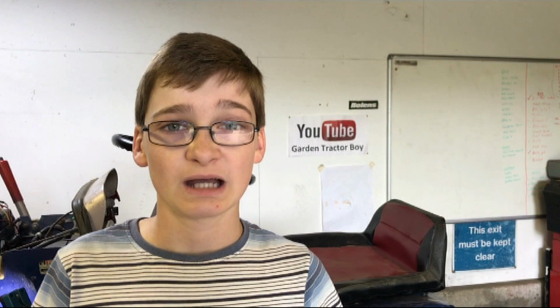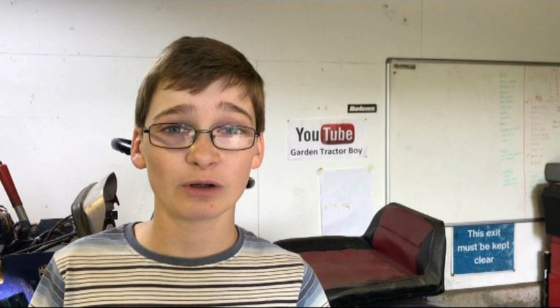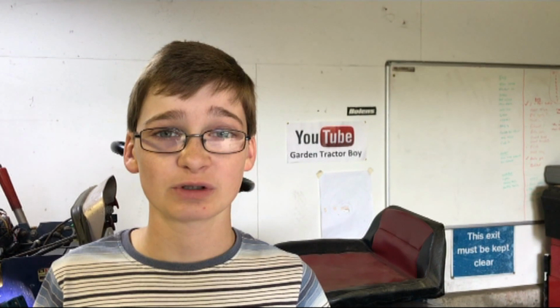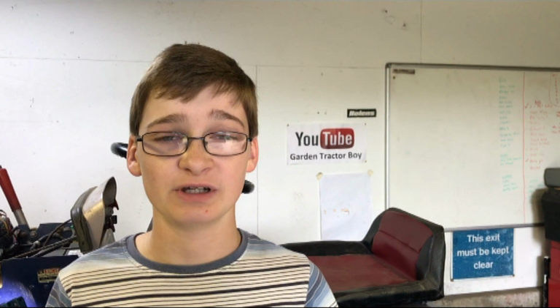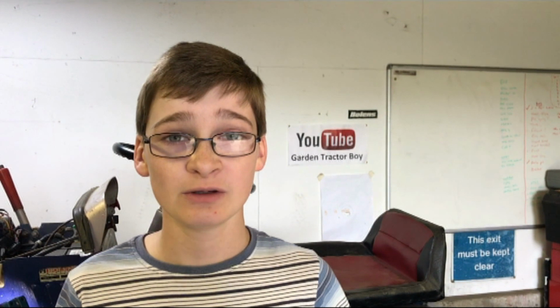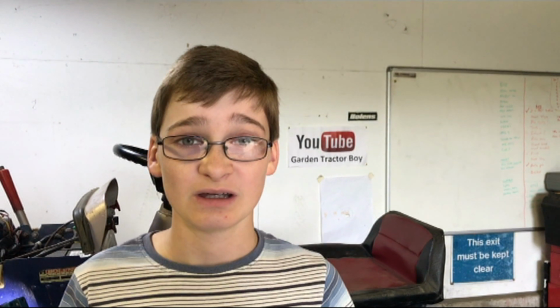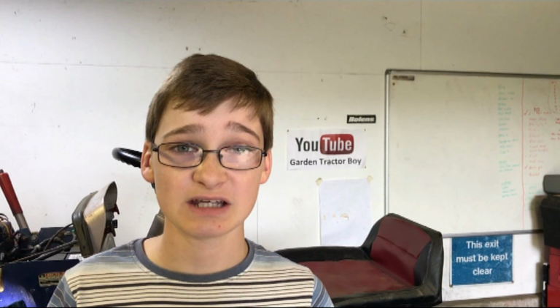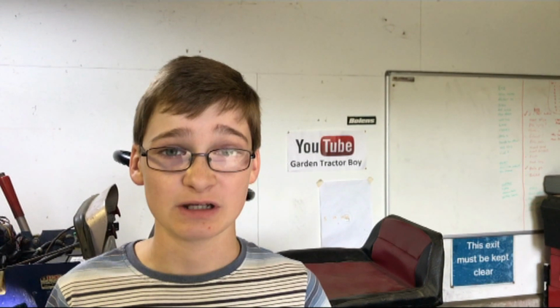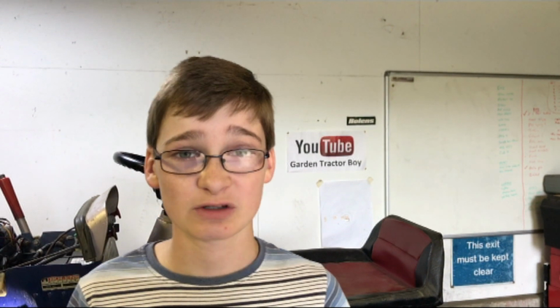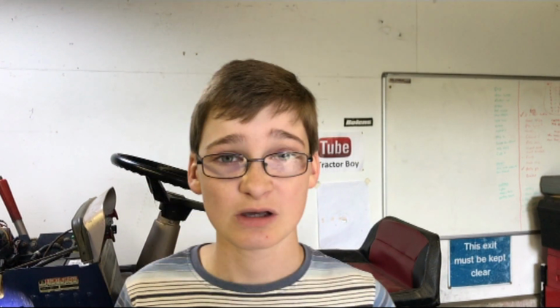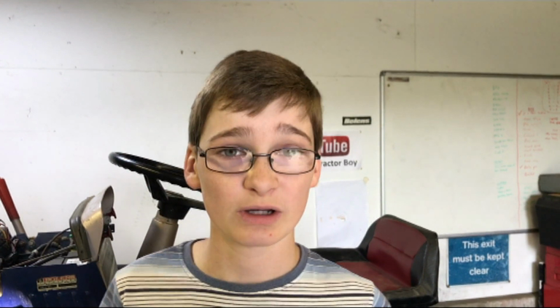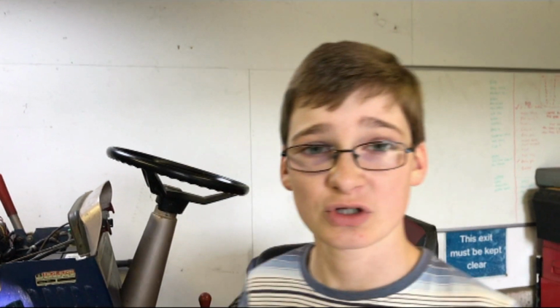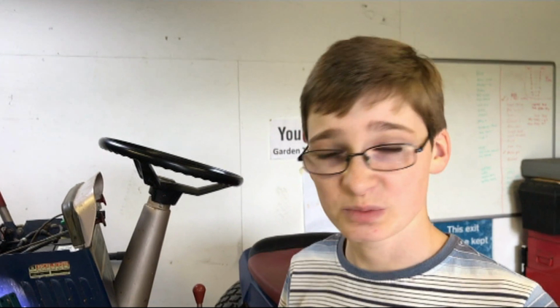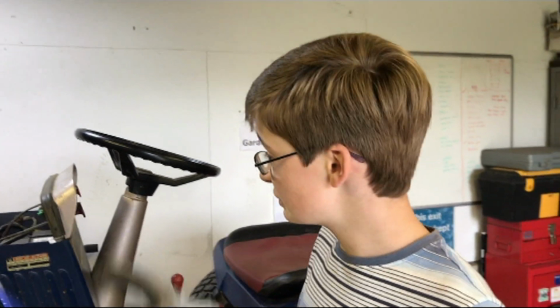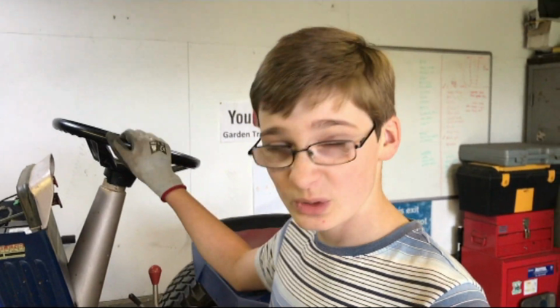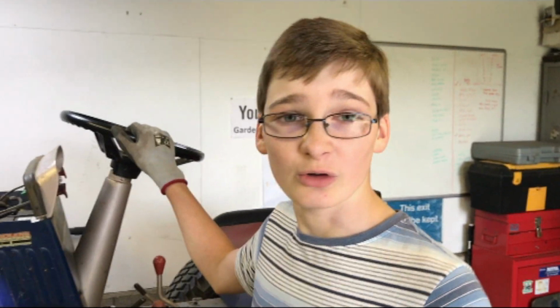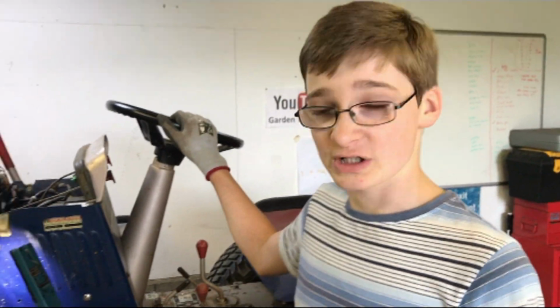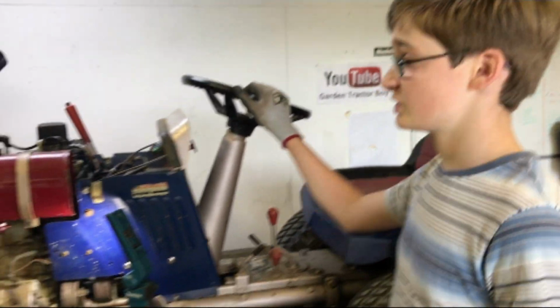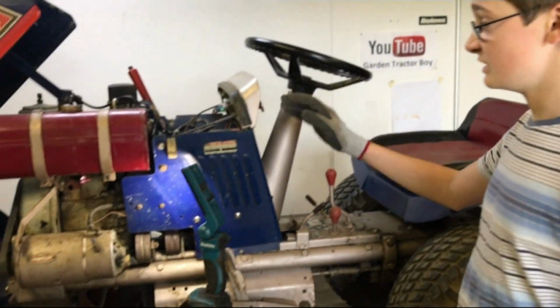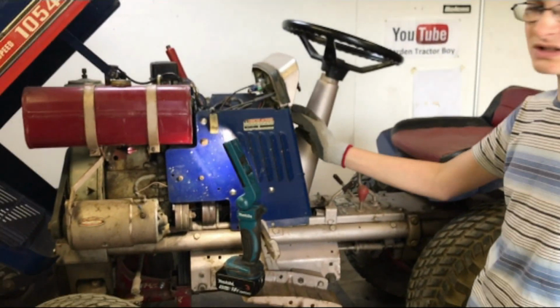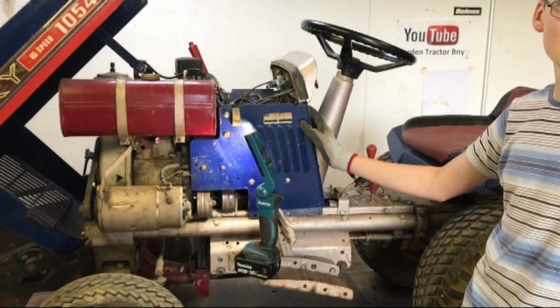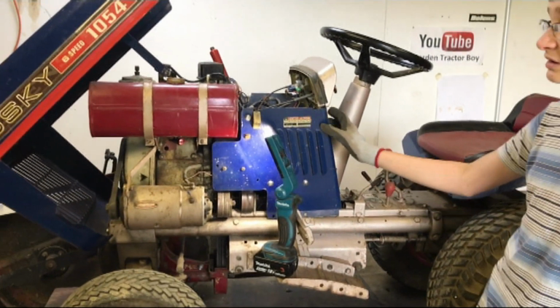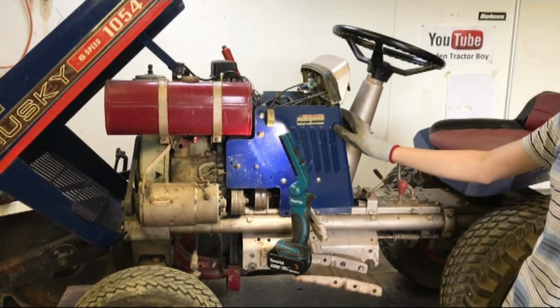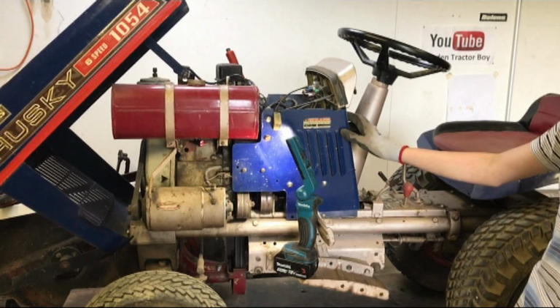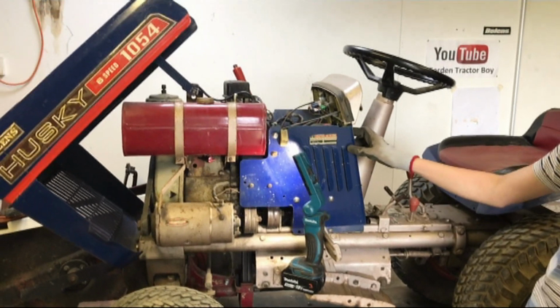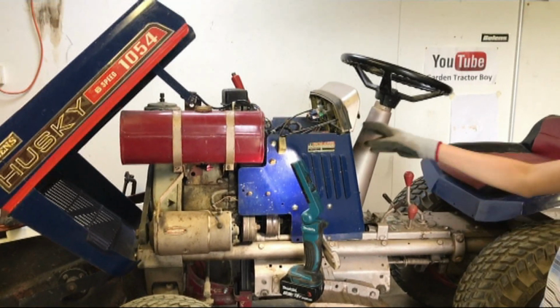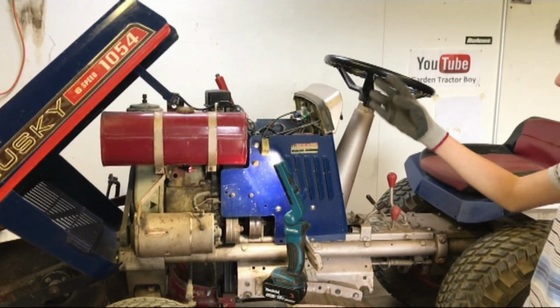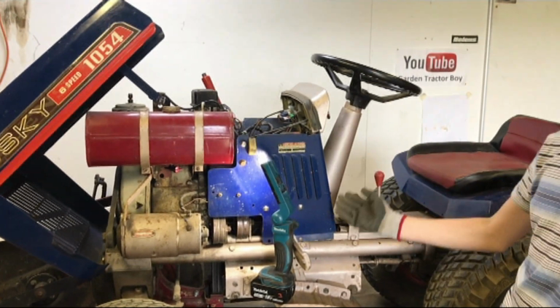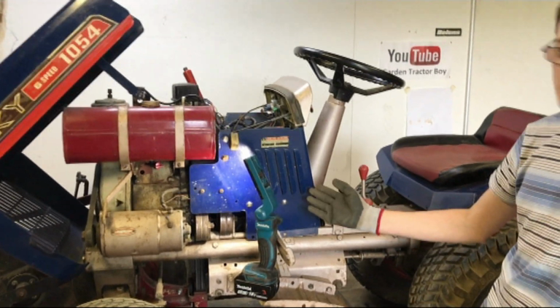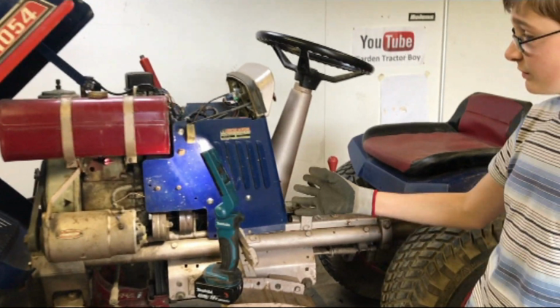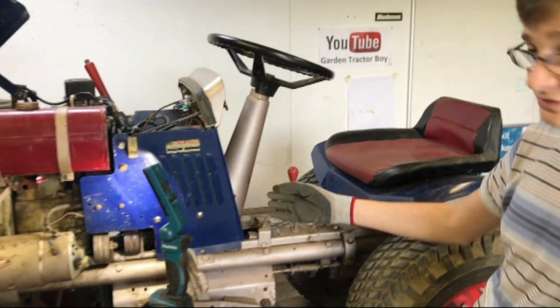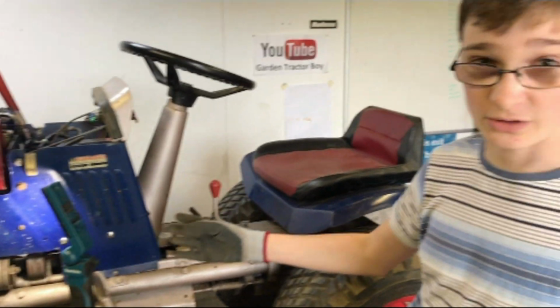Hello and welcome to another video. In today's video we're going to be working on a tractor that's been viewed quite a lot on my channel, which is the 1971 Bolens 1054 that is painted in blue by a previous owner.